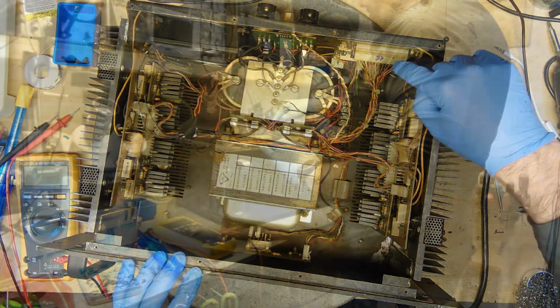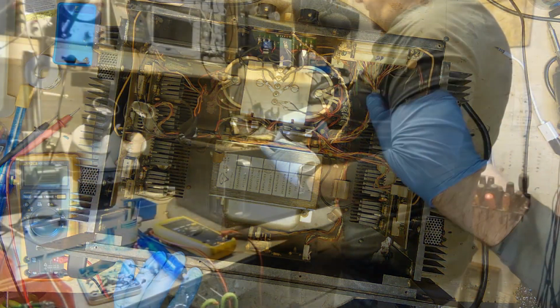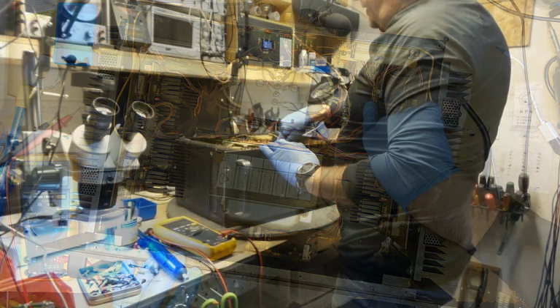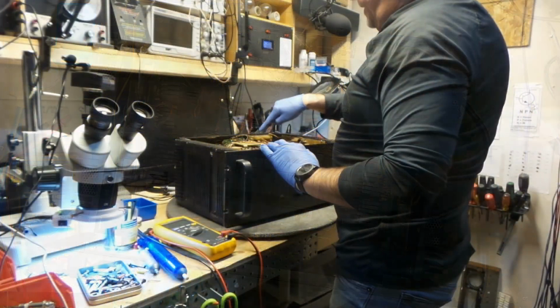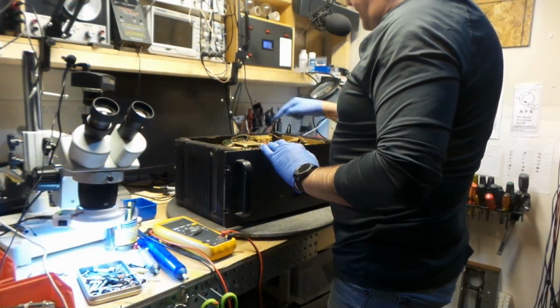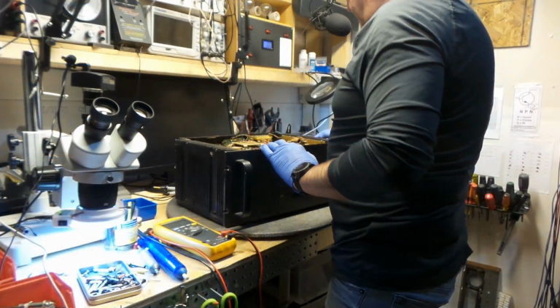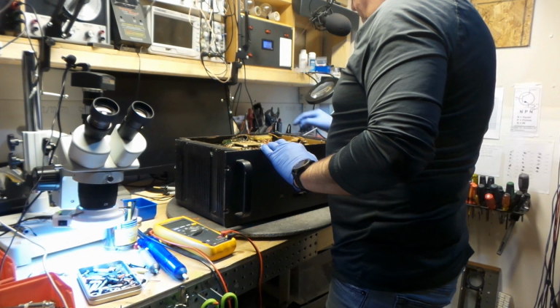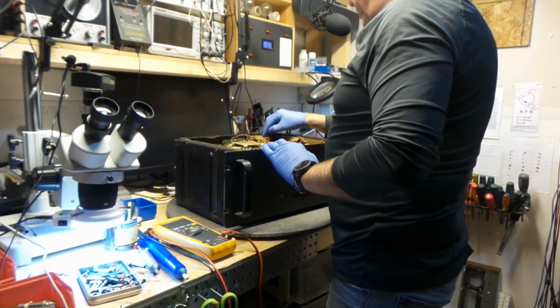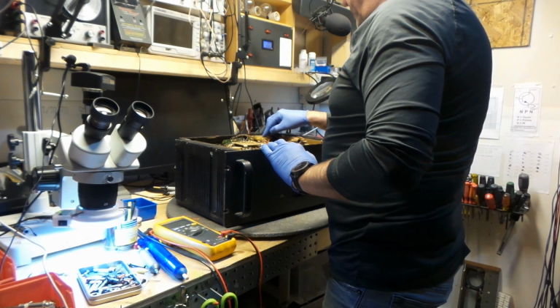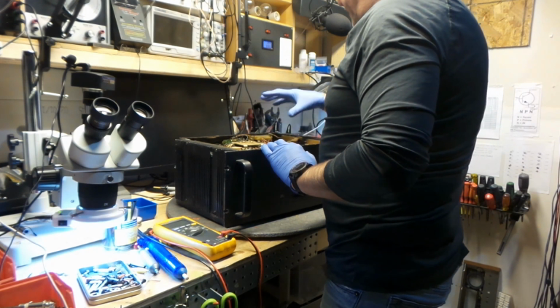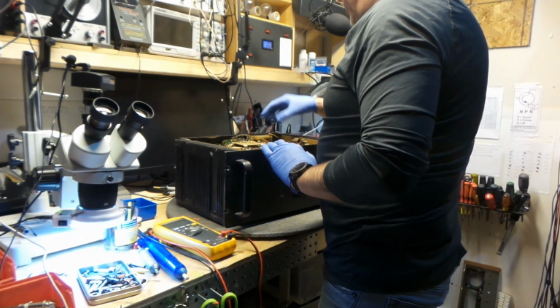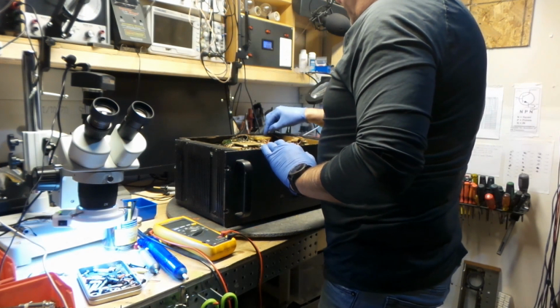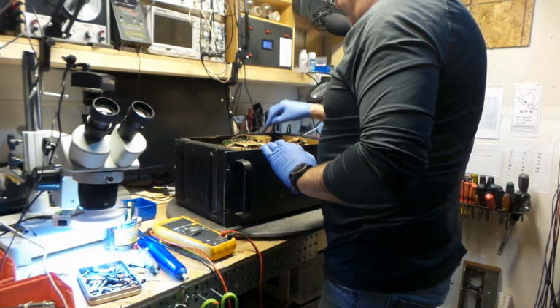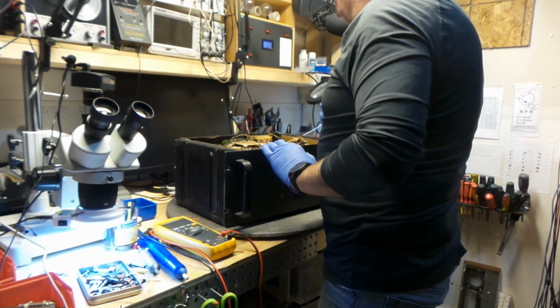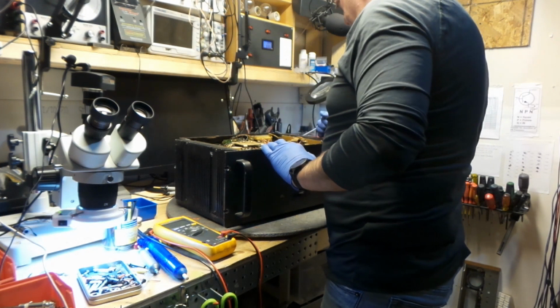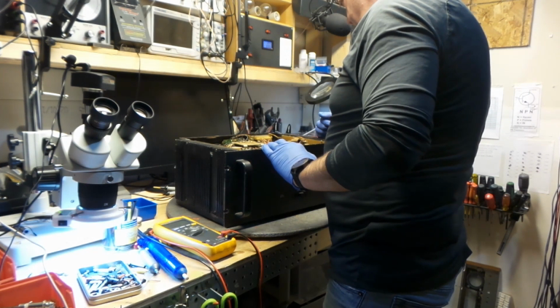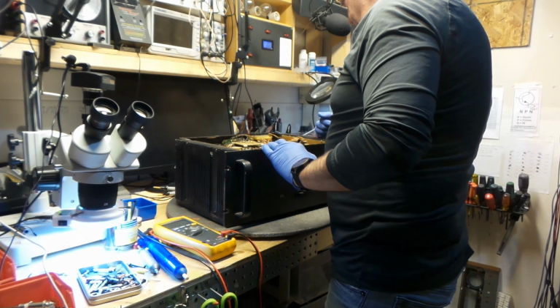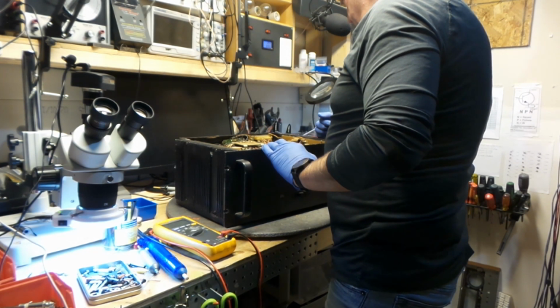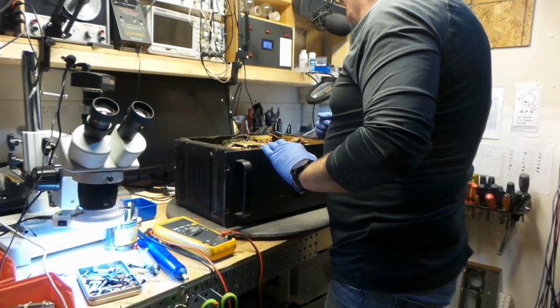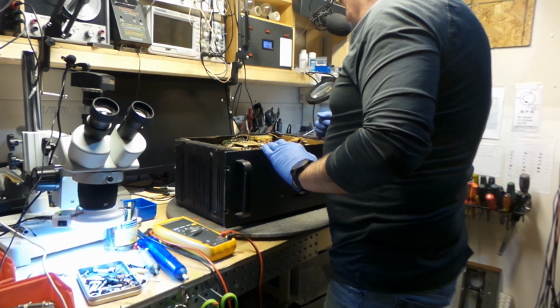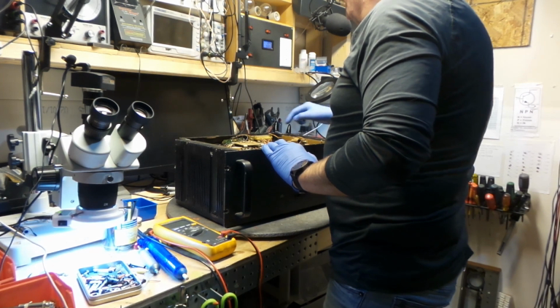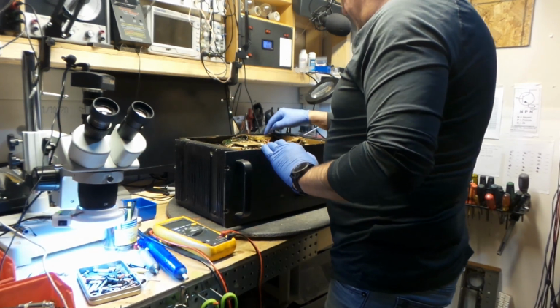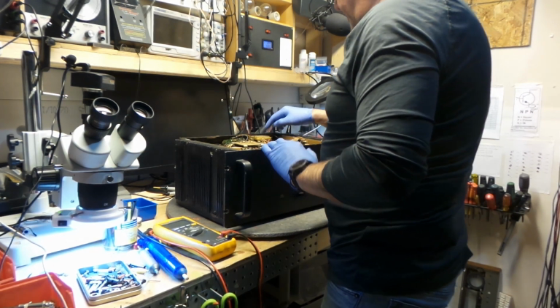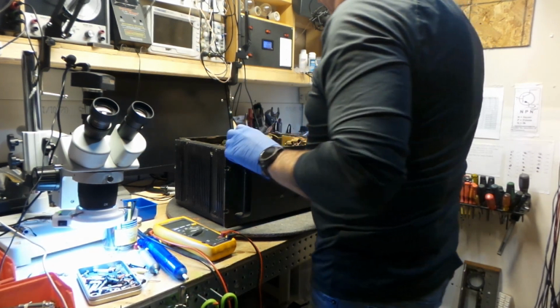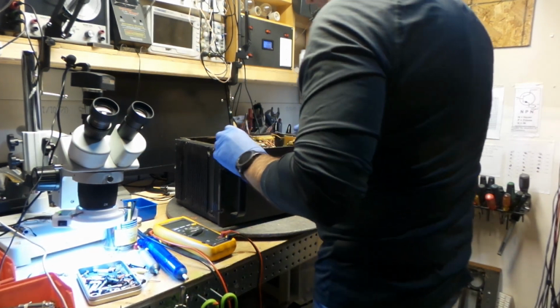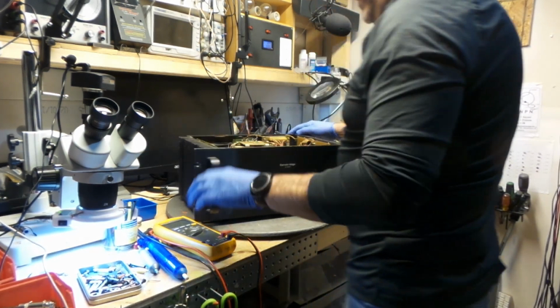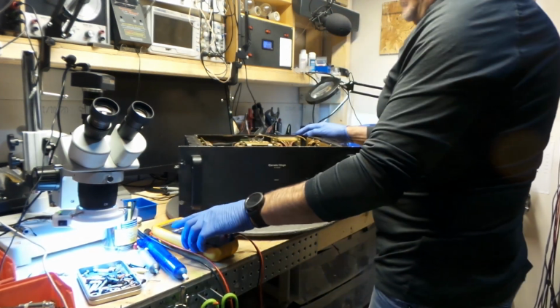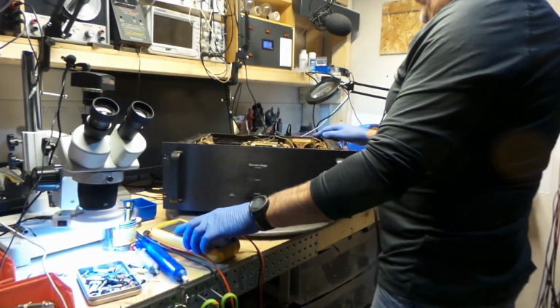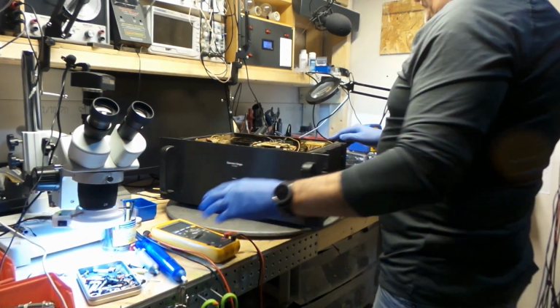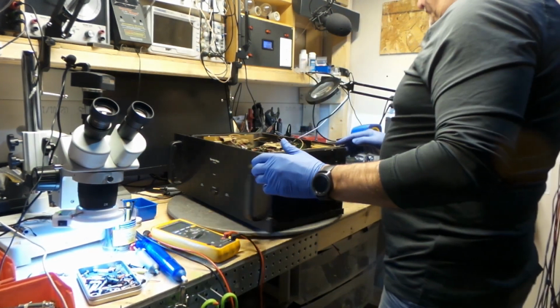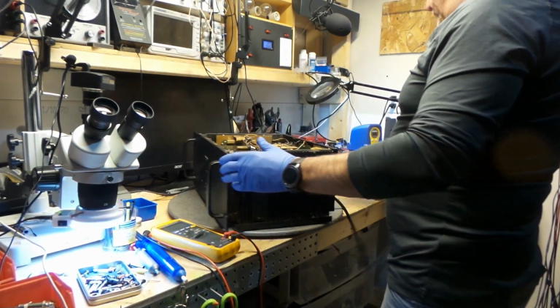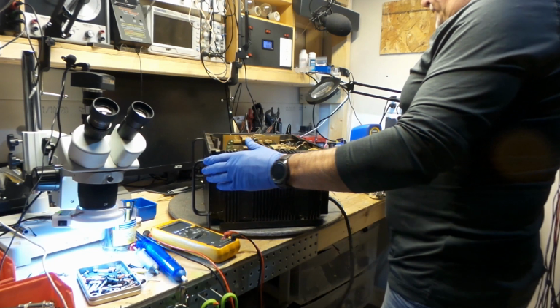This is my relay board. I'm not sure how much voltage I'm supposed to have on this, but I'm going to be checking some of these capacitors on here. This is my relay.